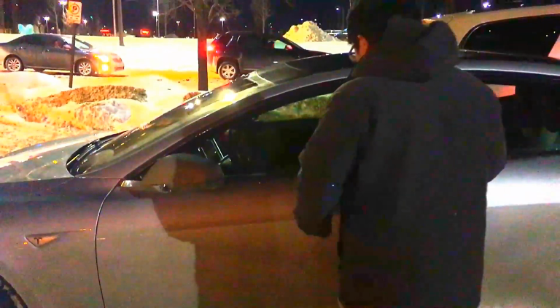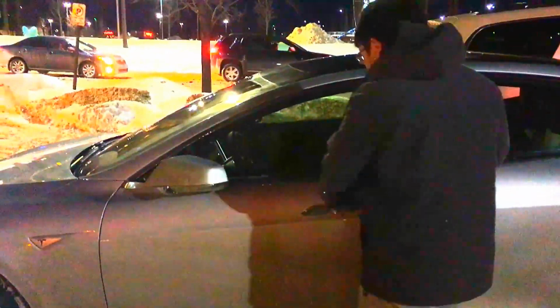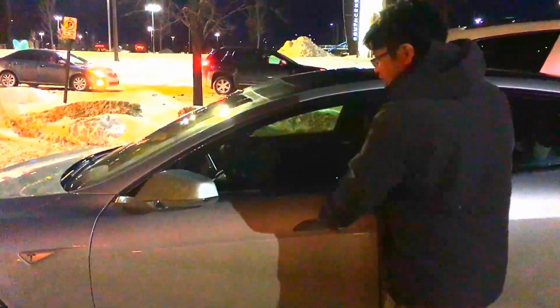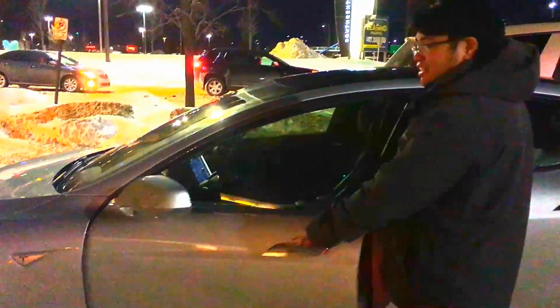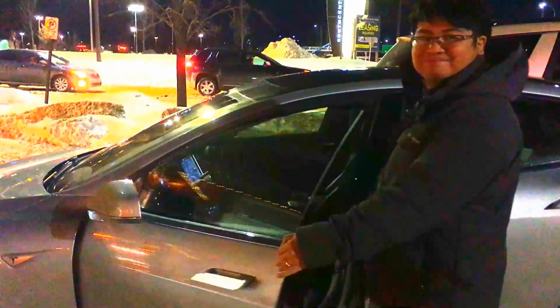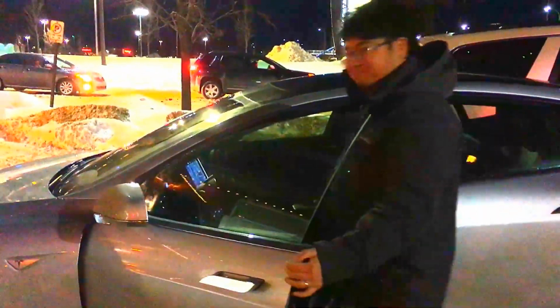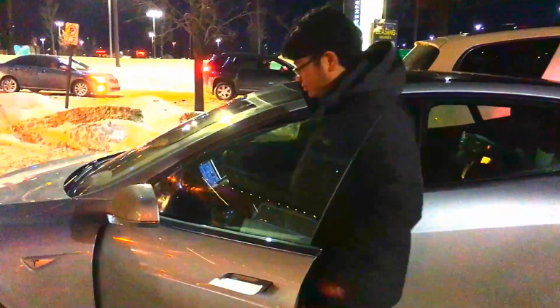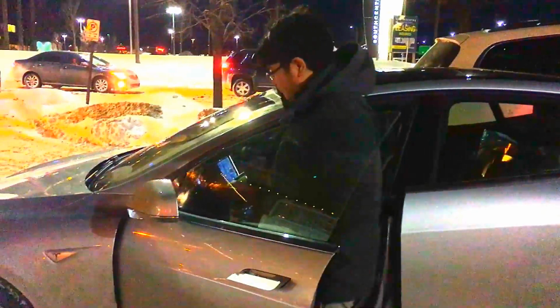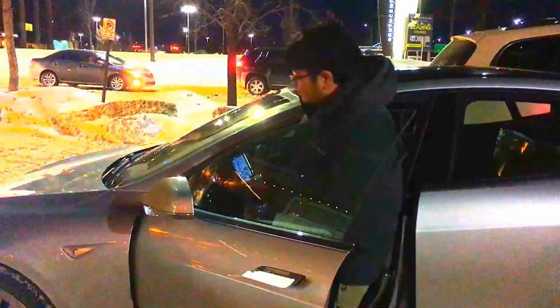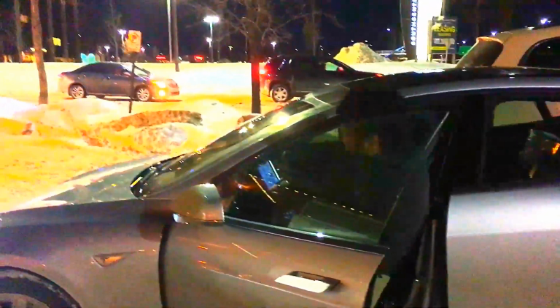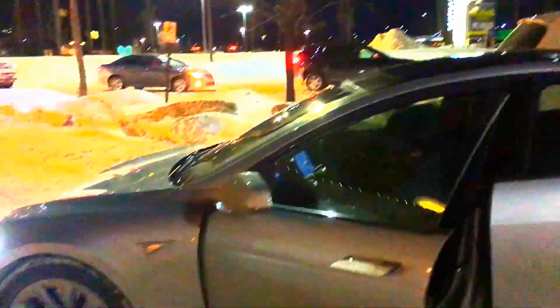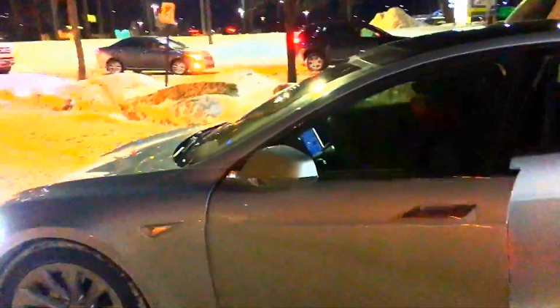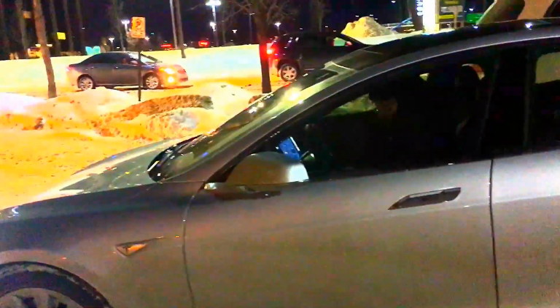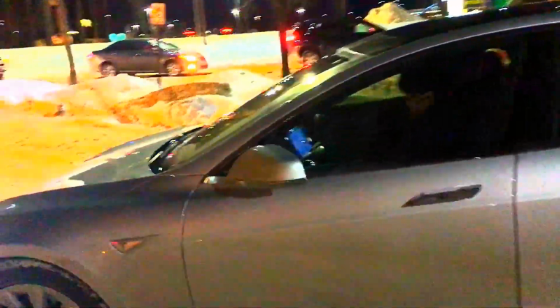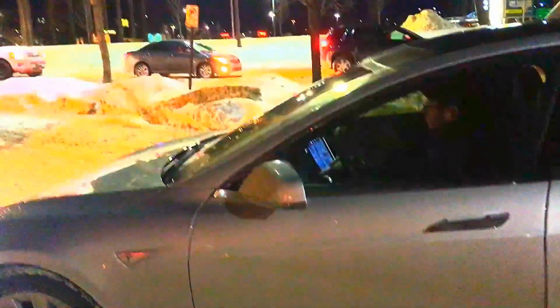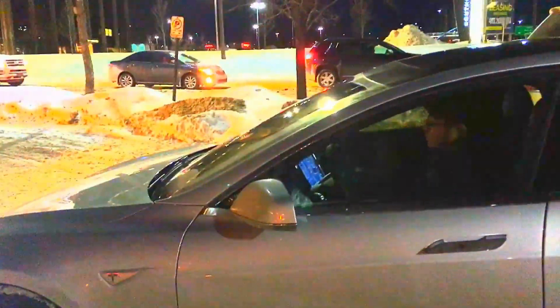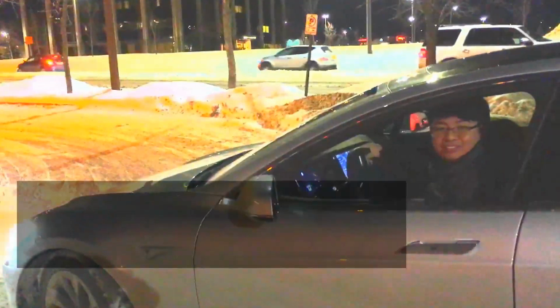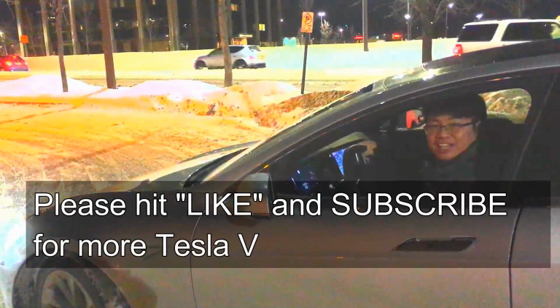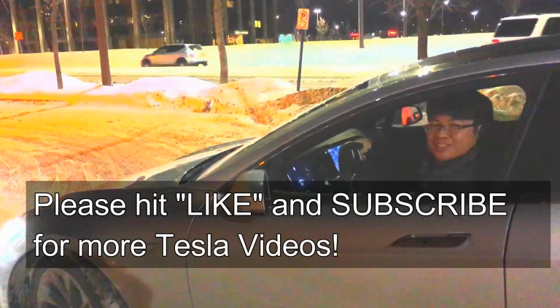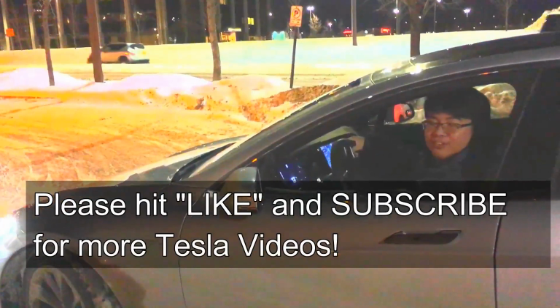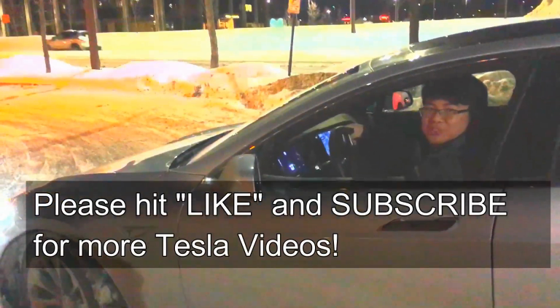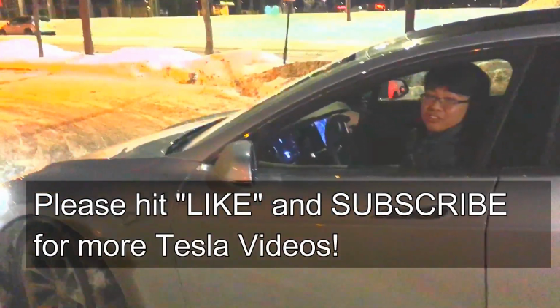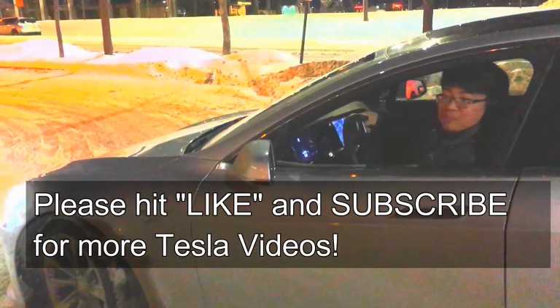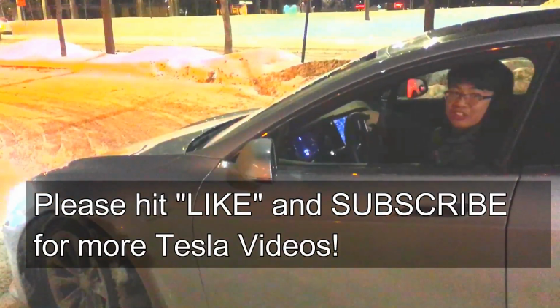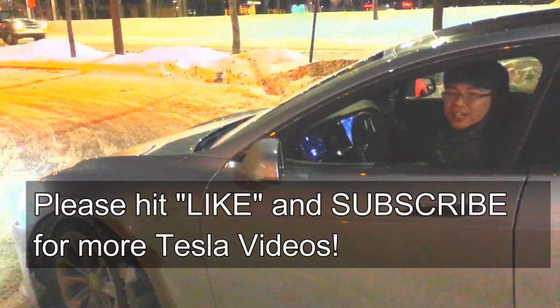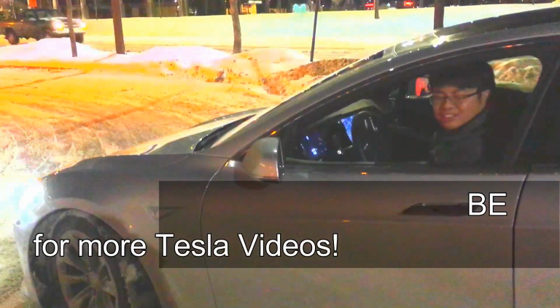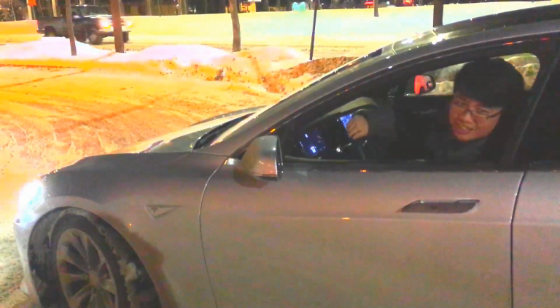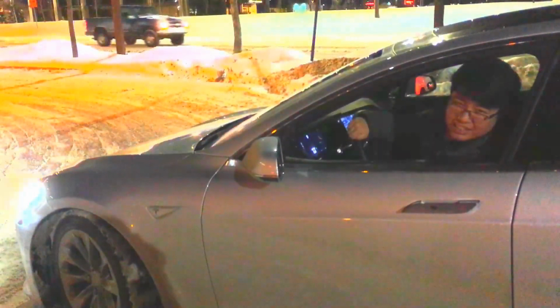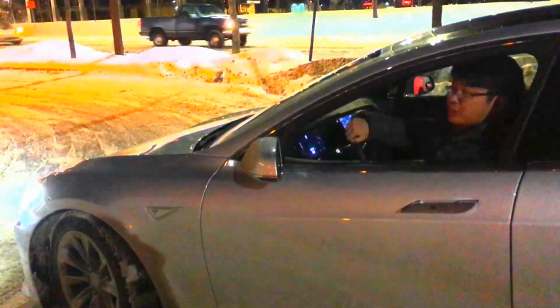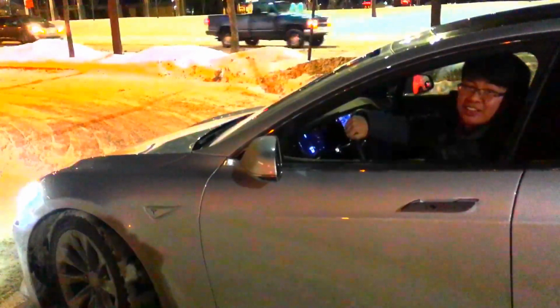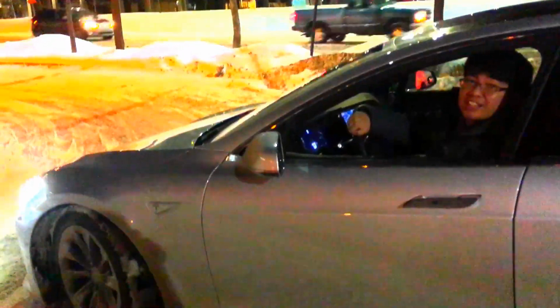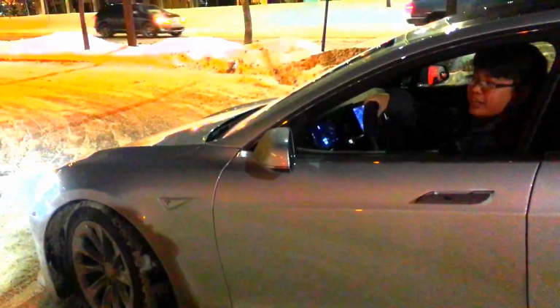And now I can get in. And that is a perfect use for the summon function of the app. Till the next Tesla video, this is Tesla Ariel.